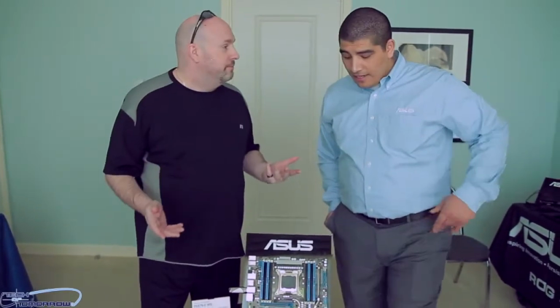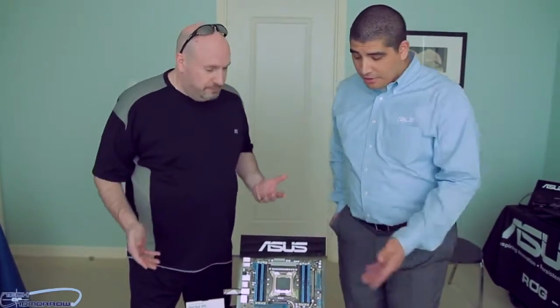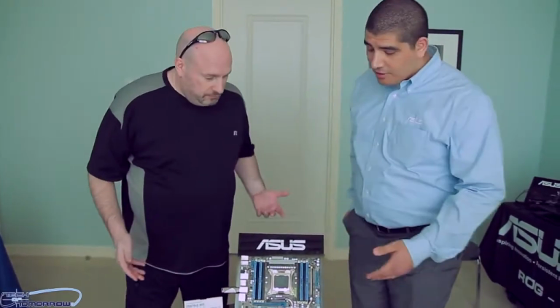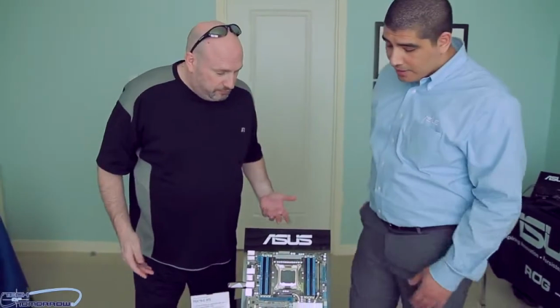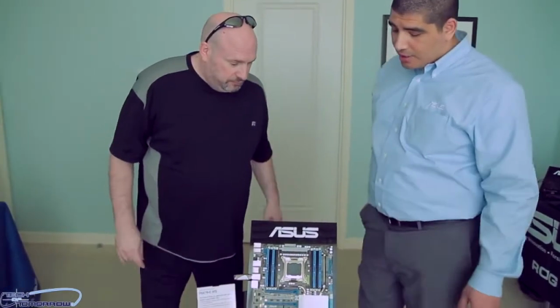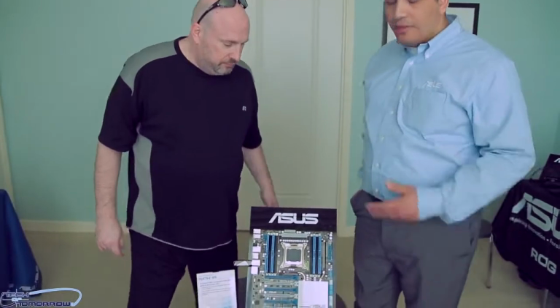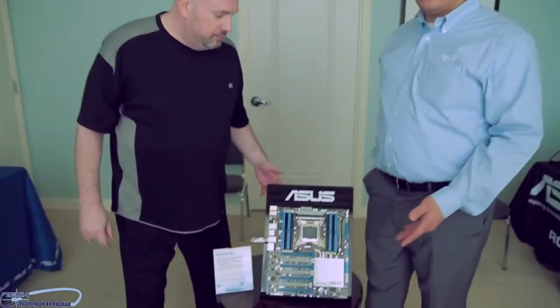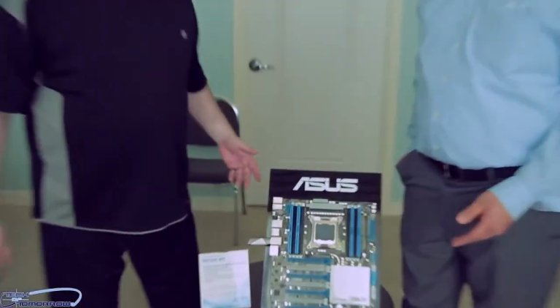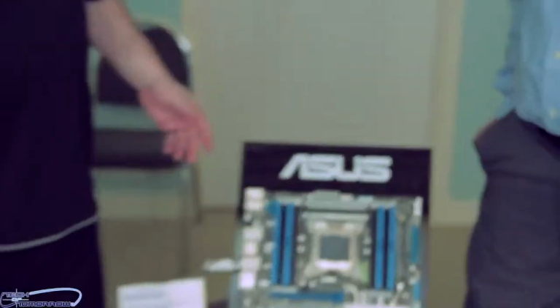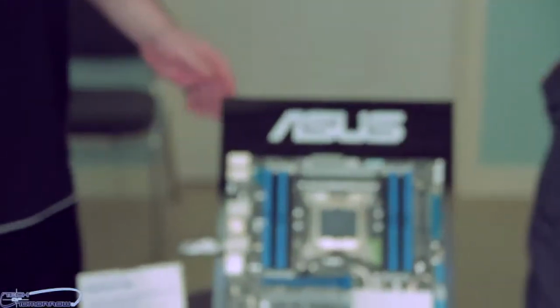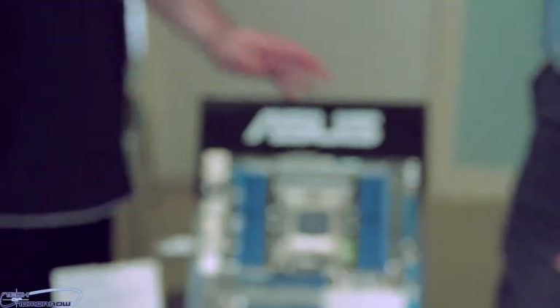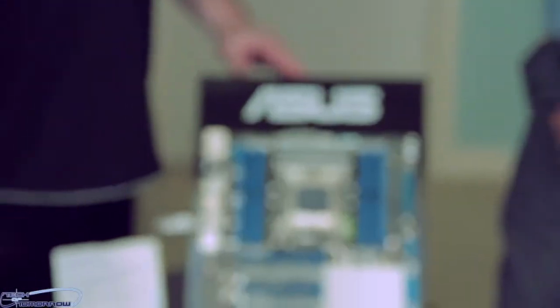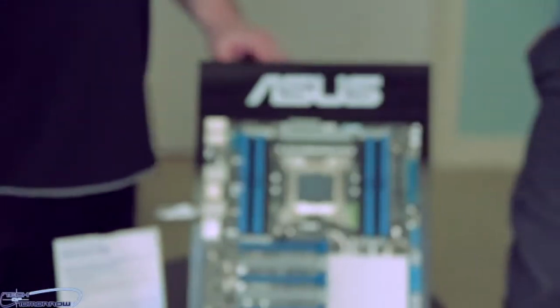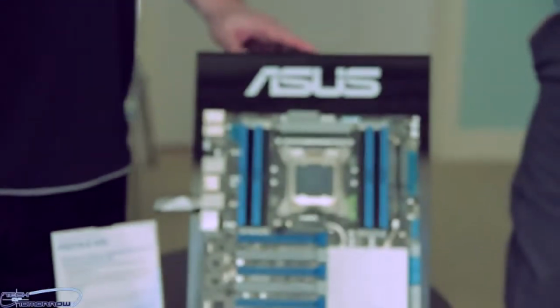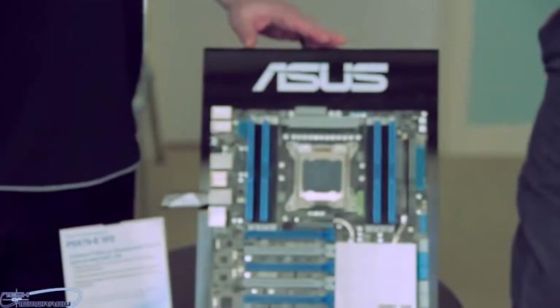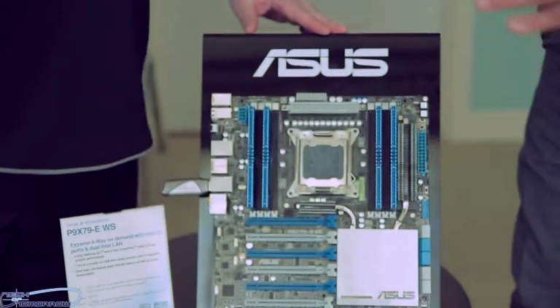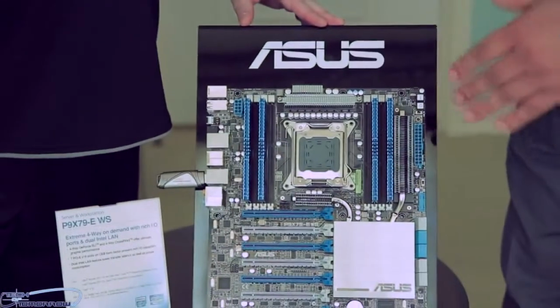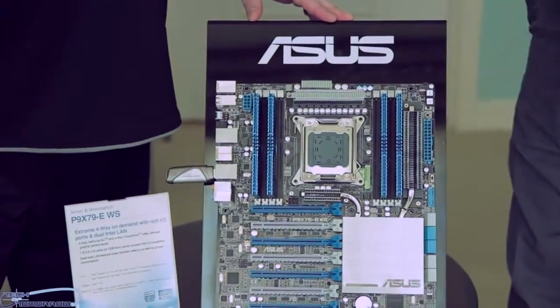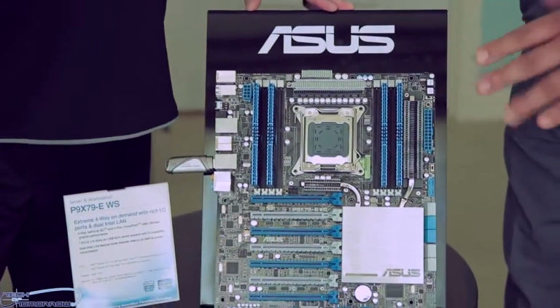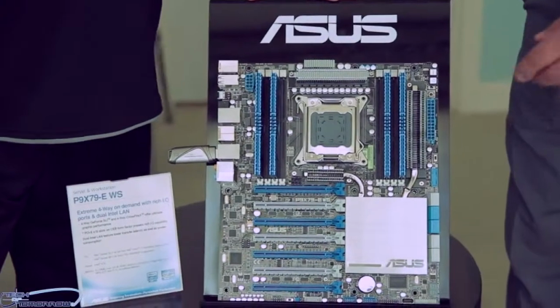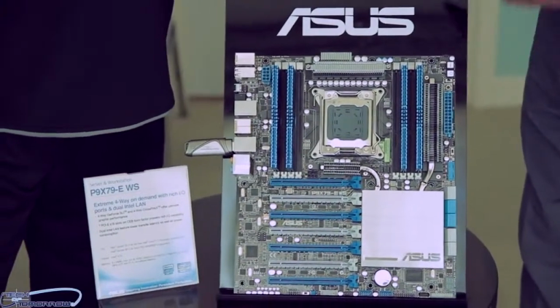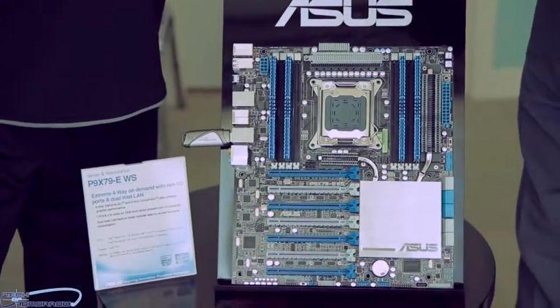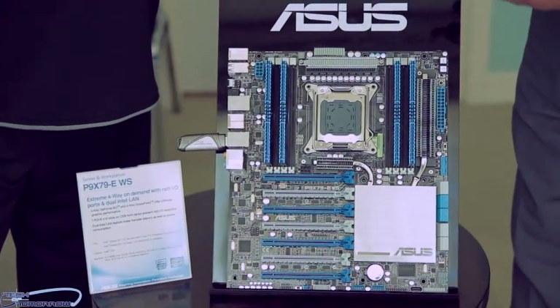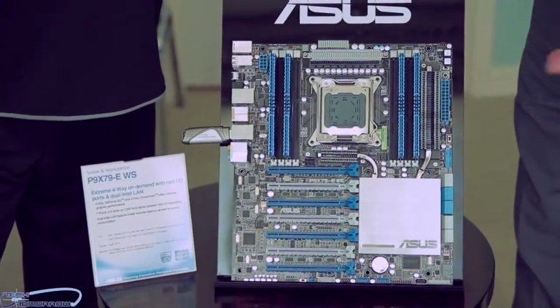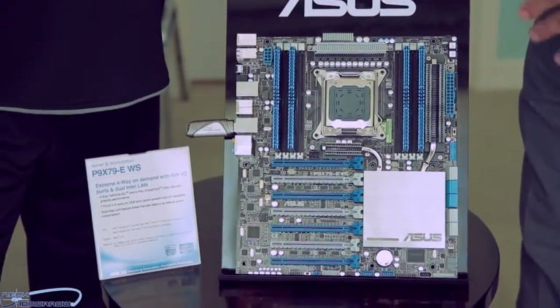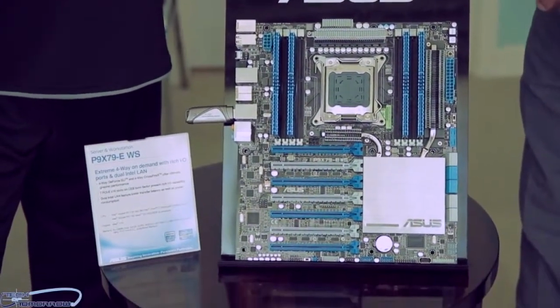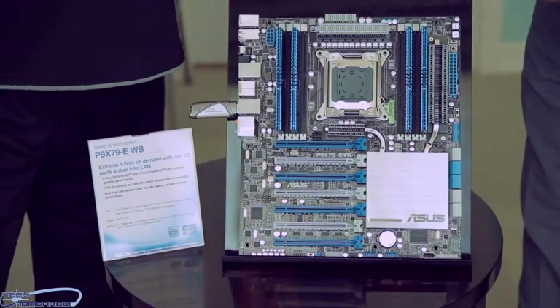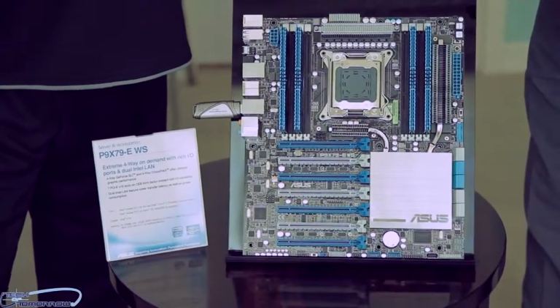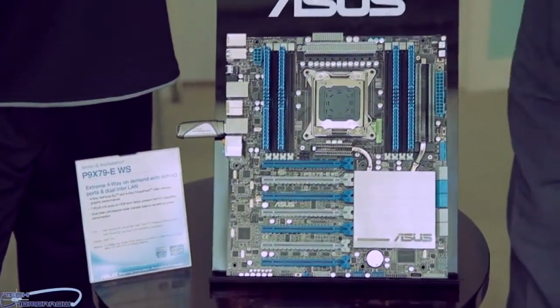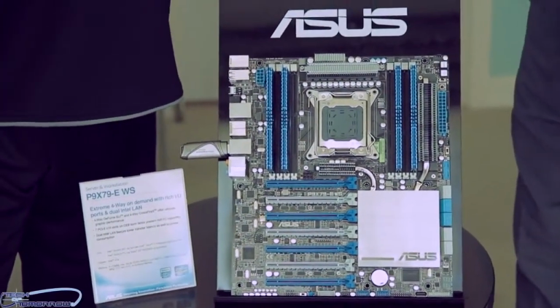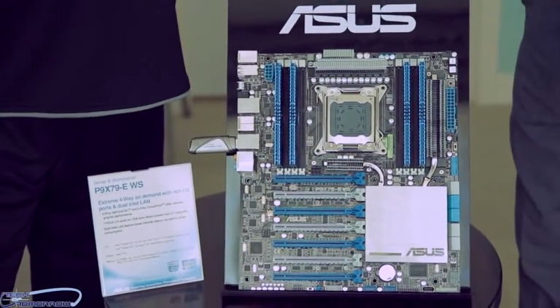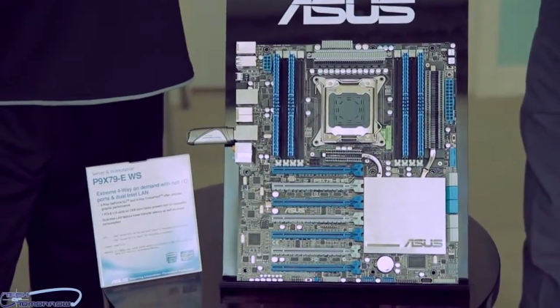Yeah, so like you talked about, we already have a P9 X79 EWS which is already a beast of a board. It's got dual NICs, awesome overclocking ability, full Xeon, ECC support, even 4-way SLI support.